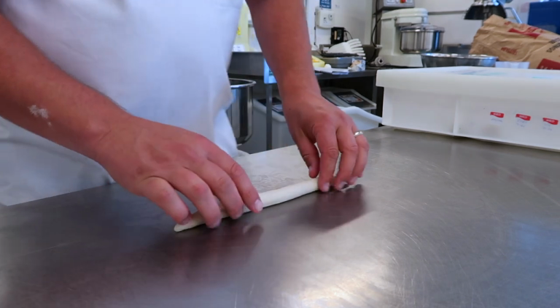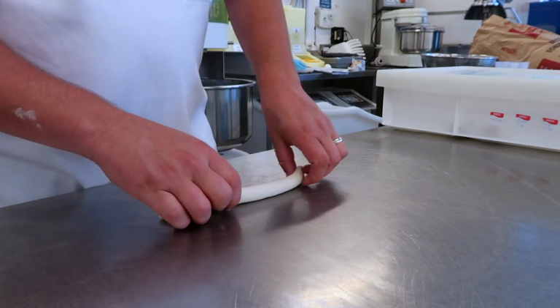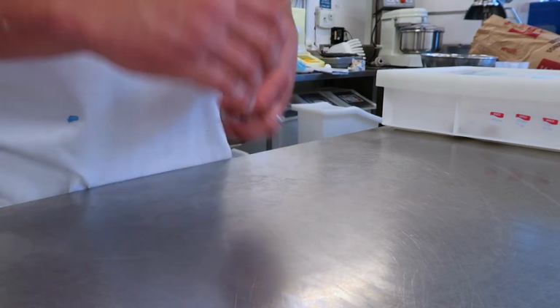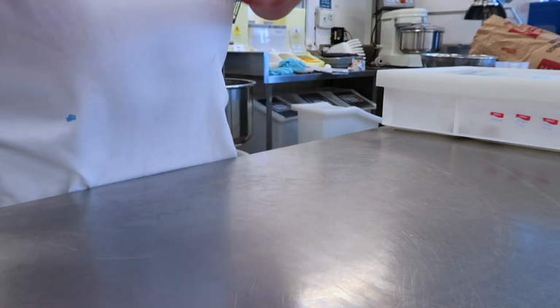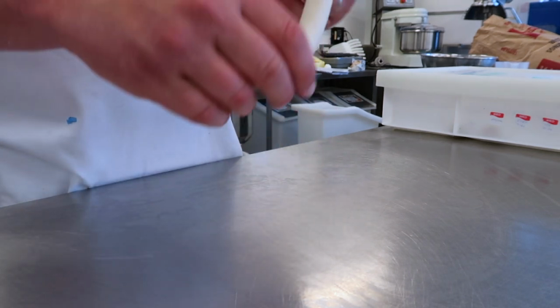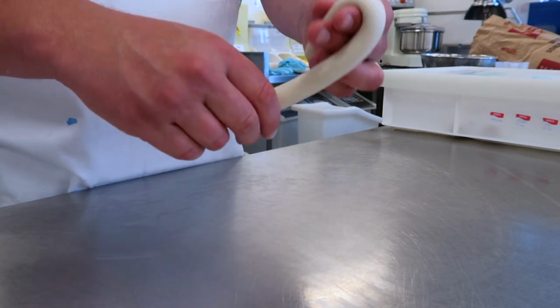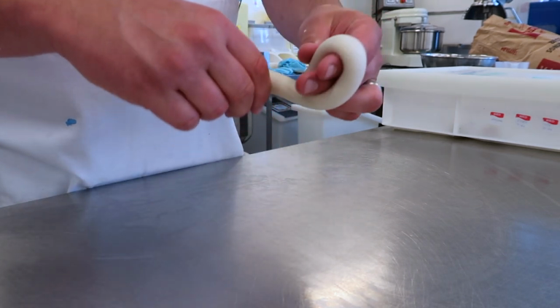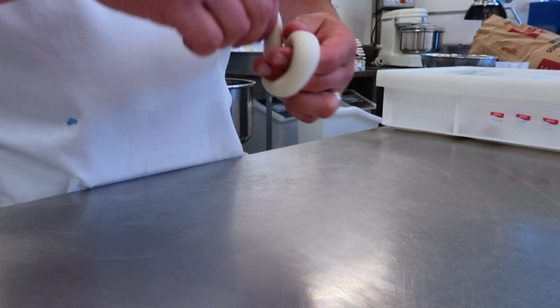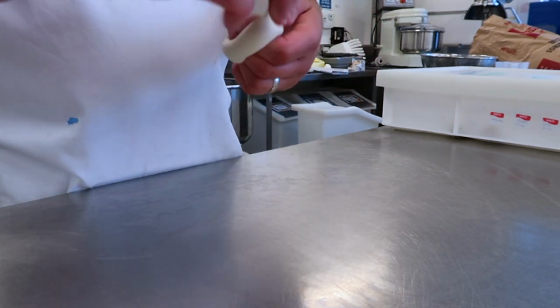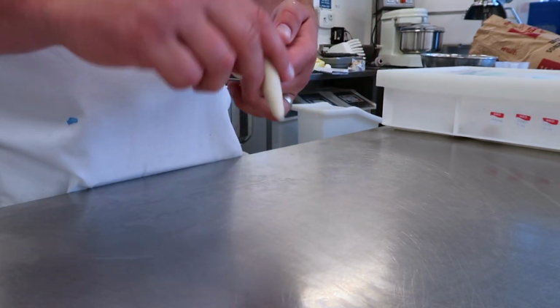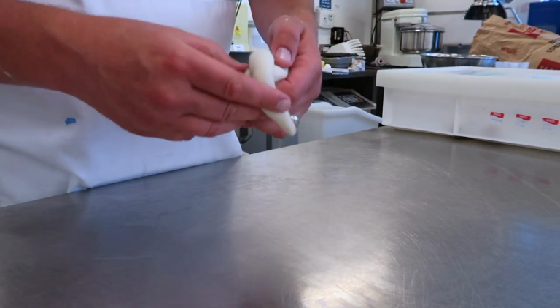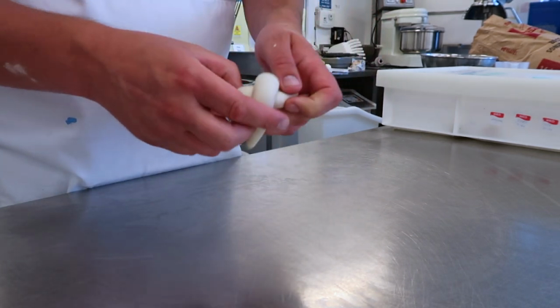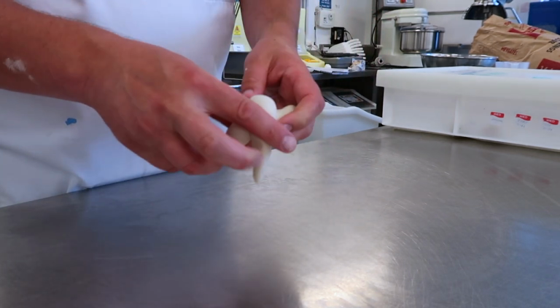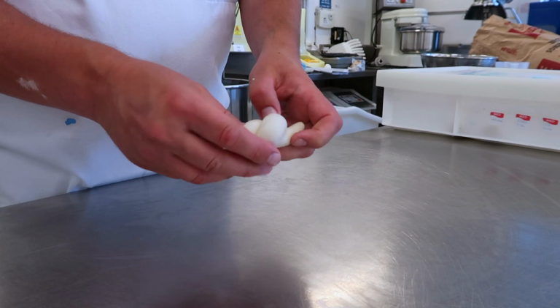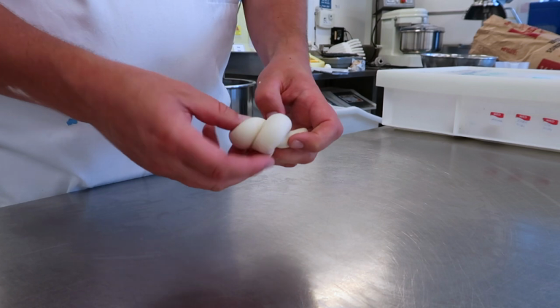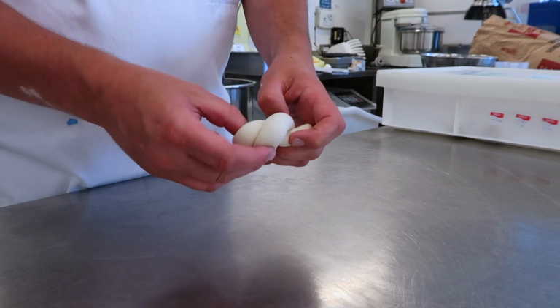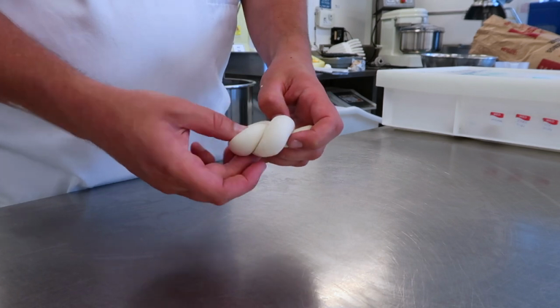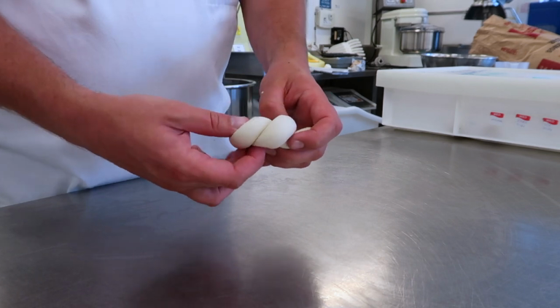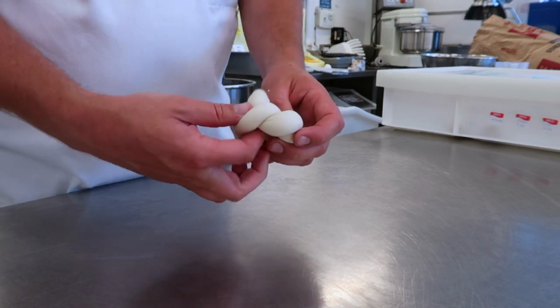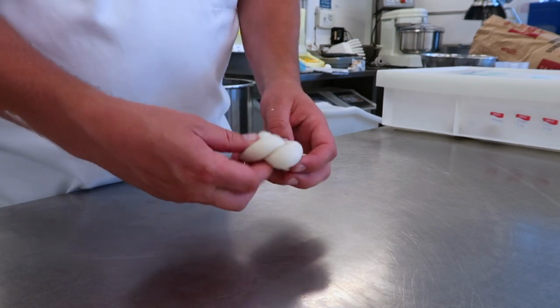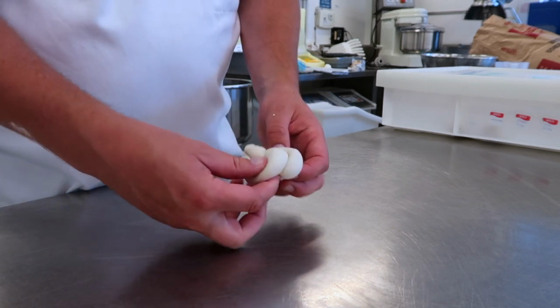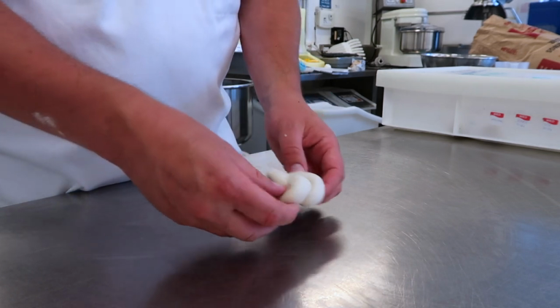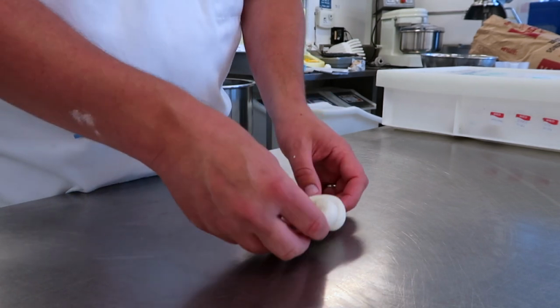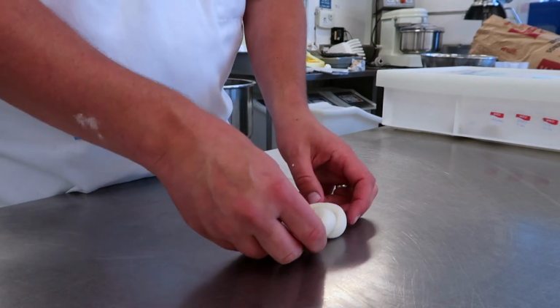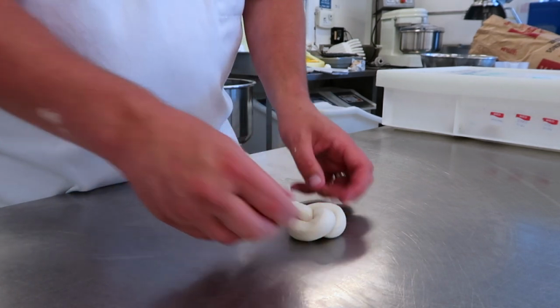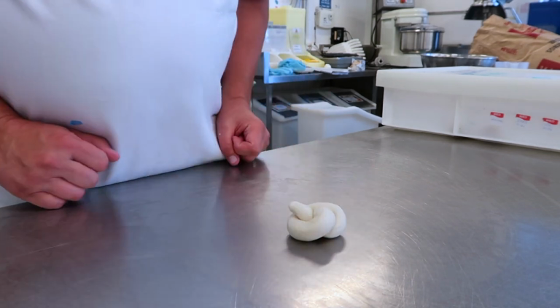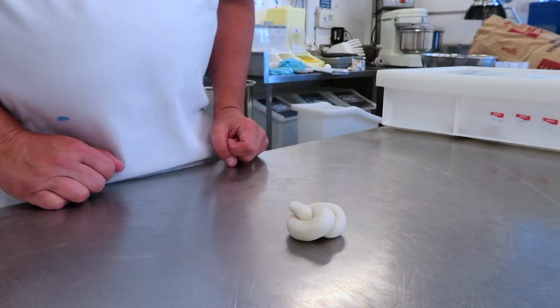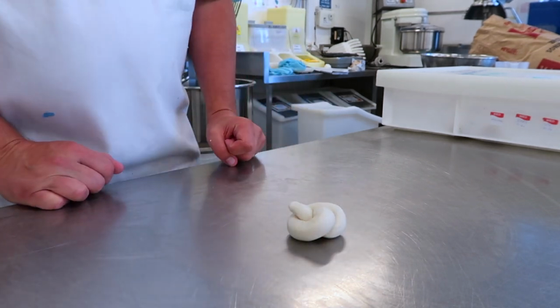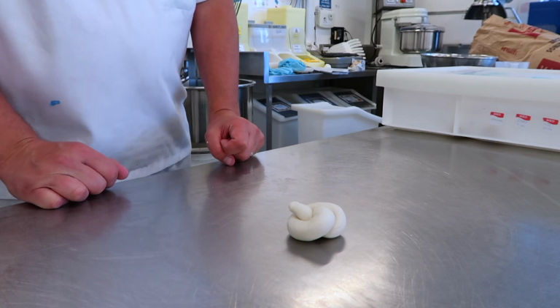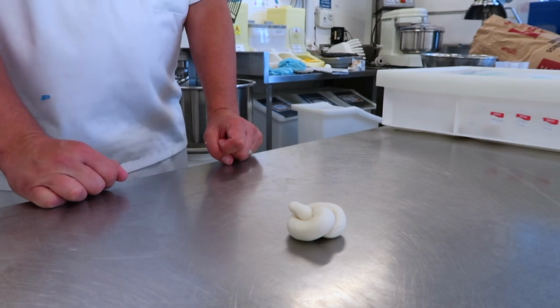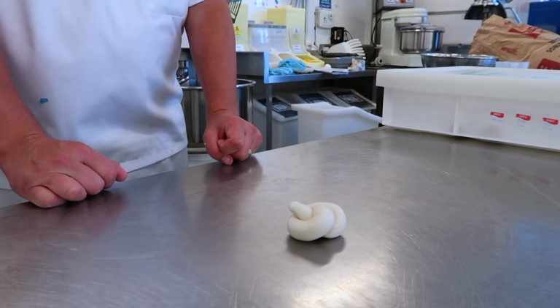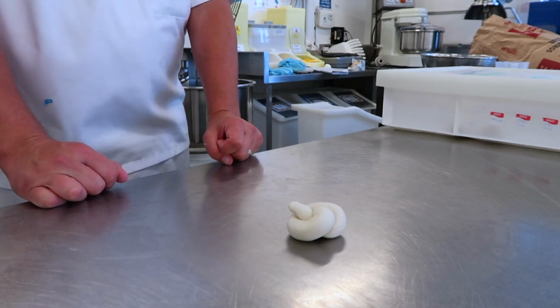Then get the dough, pull it around your two fingers and then we just pull that up and we've got a single knot.